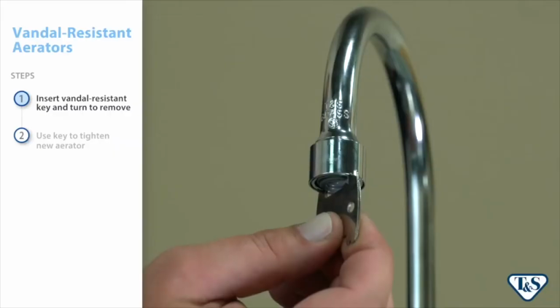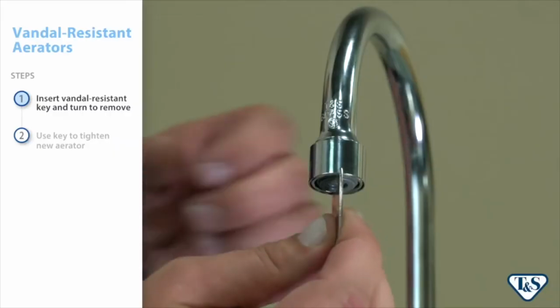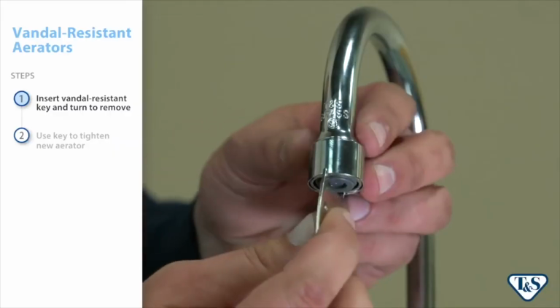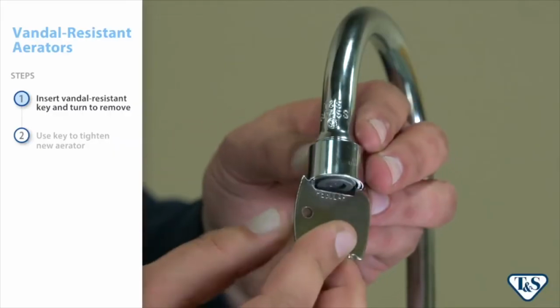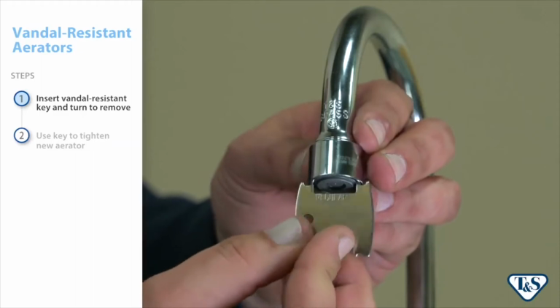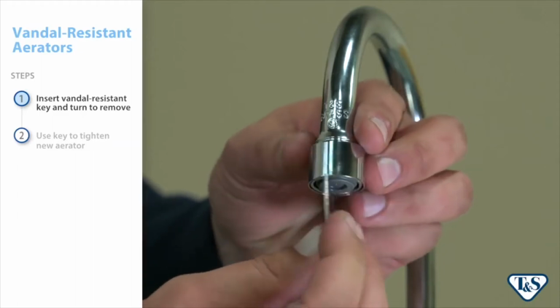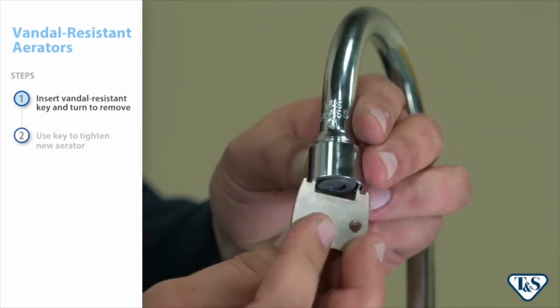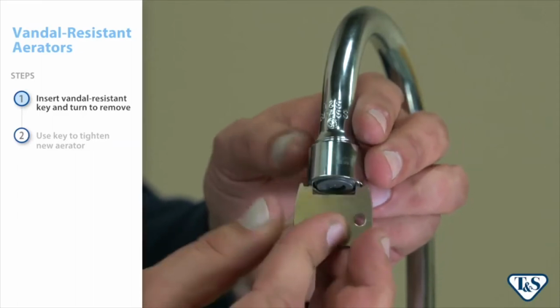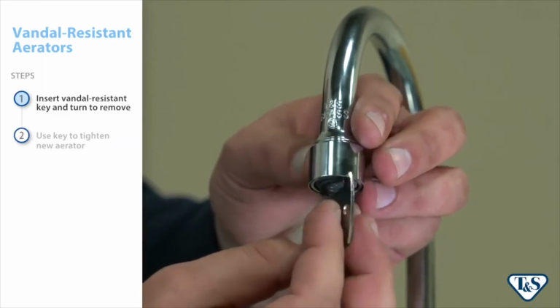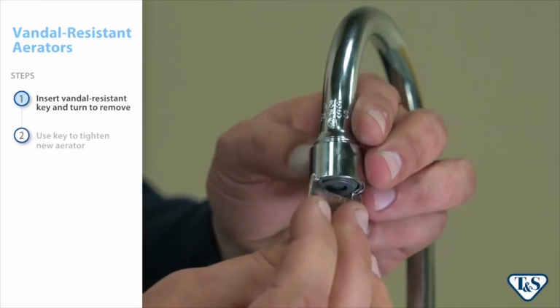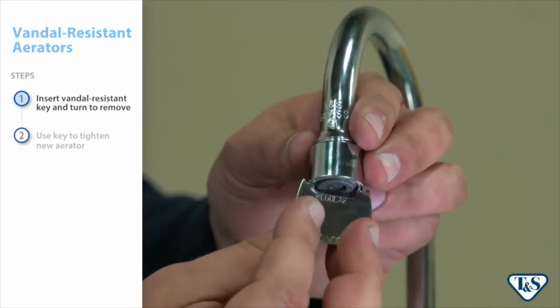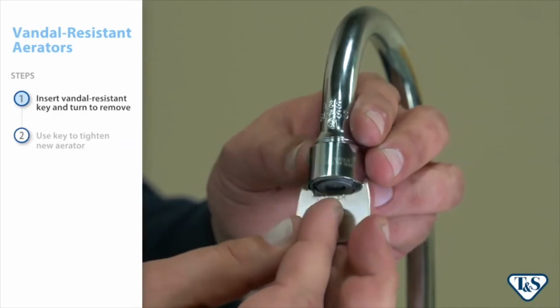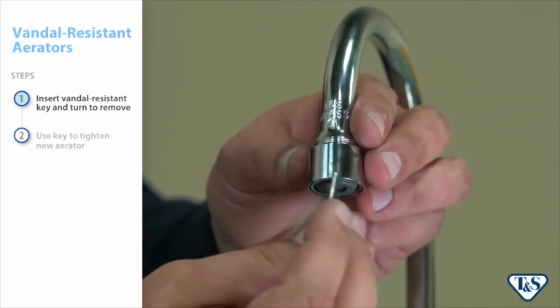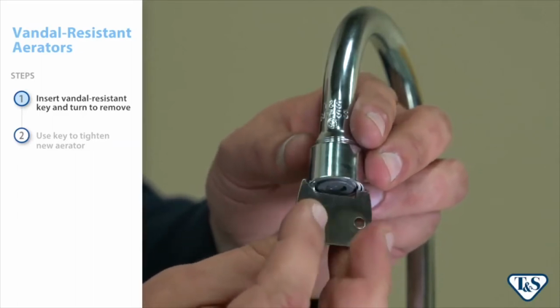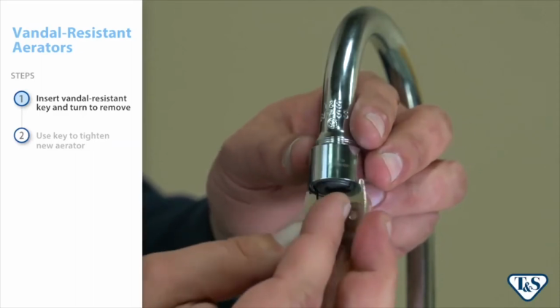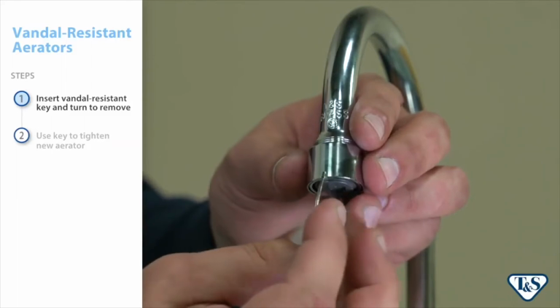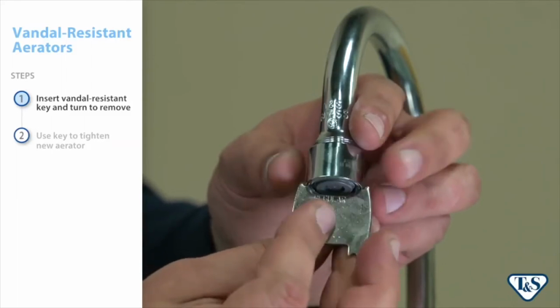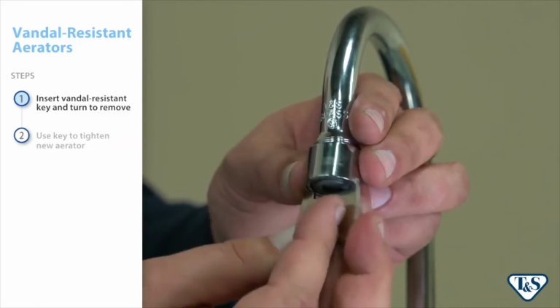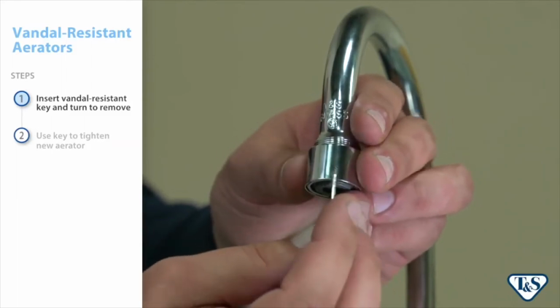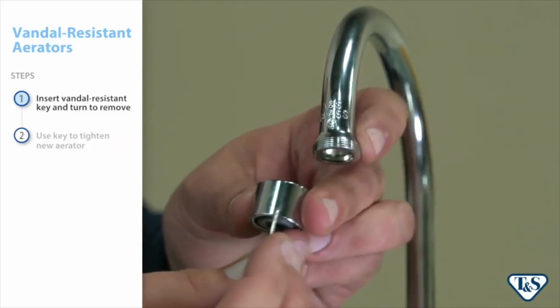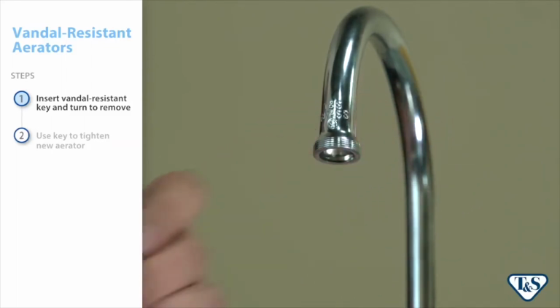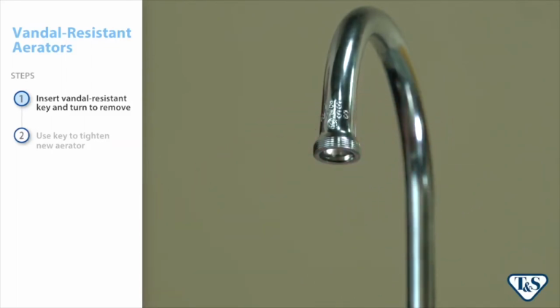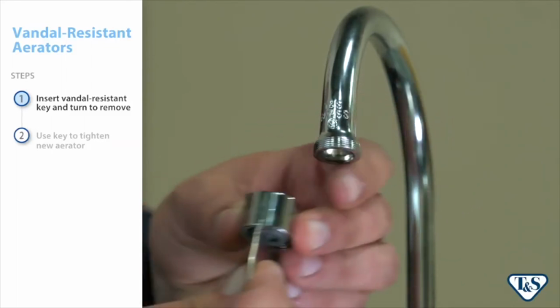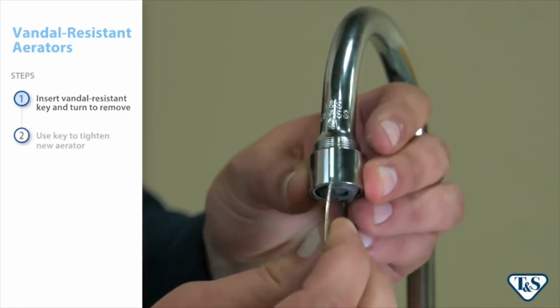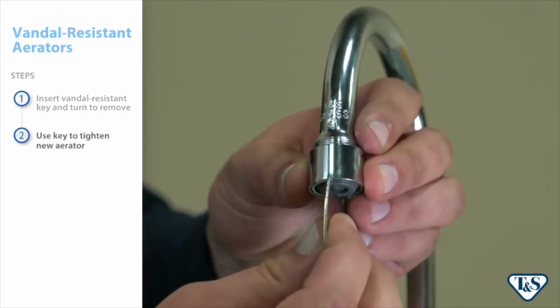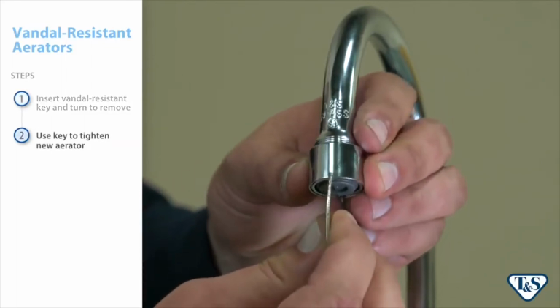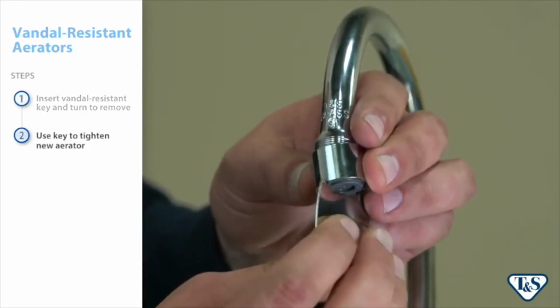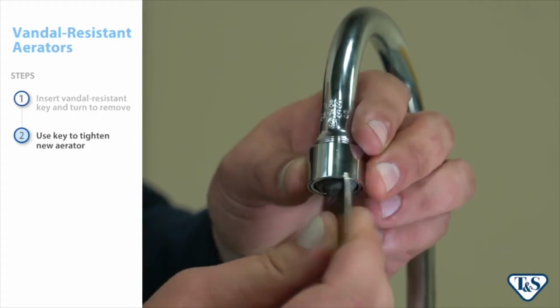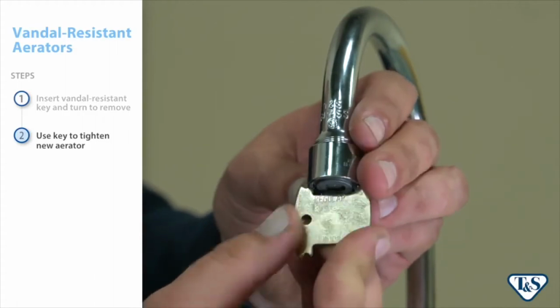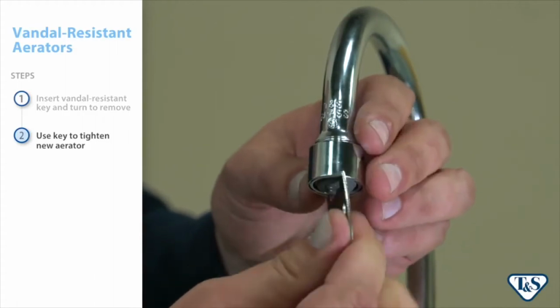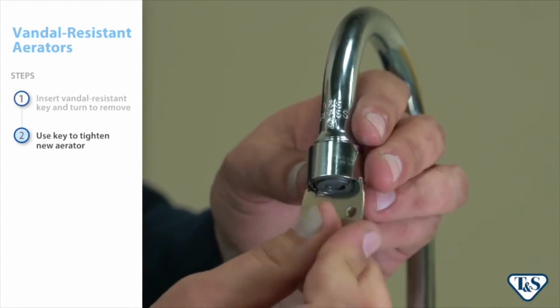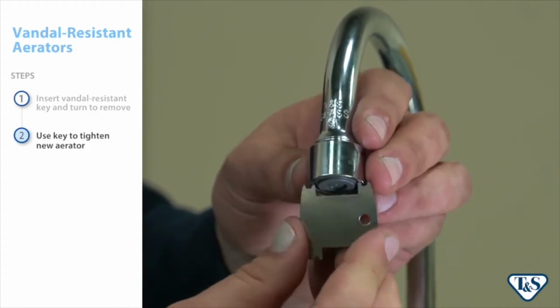To remove a vandal resistant aerator, insert the vandal resistant aerator key and line it up inside the slot, as shown. To install the new aerator, use the key to tighten in place.